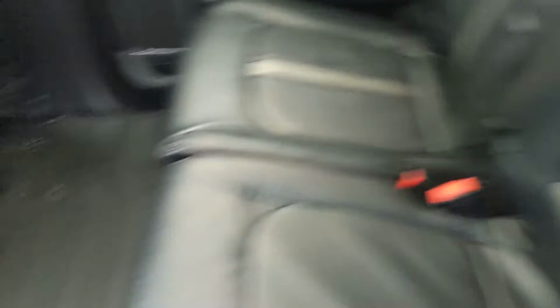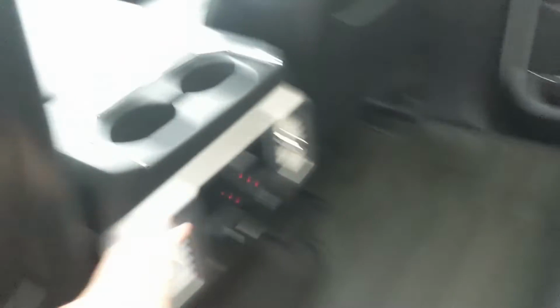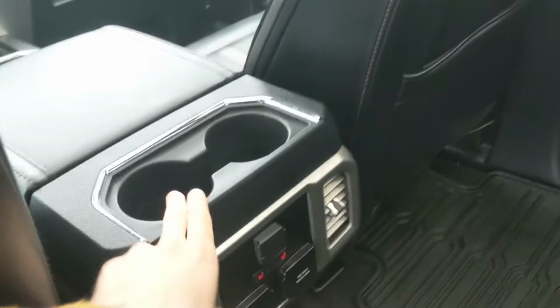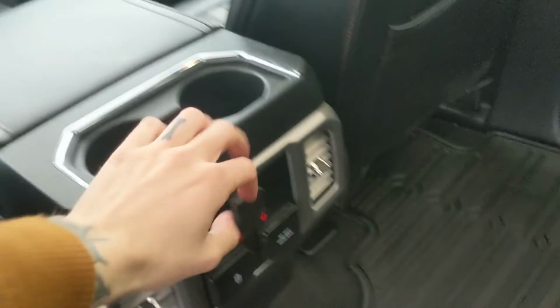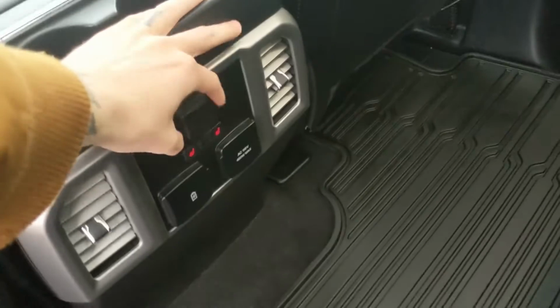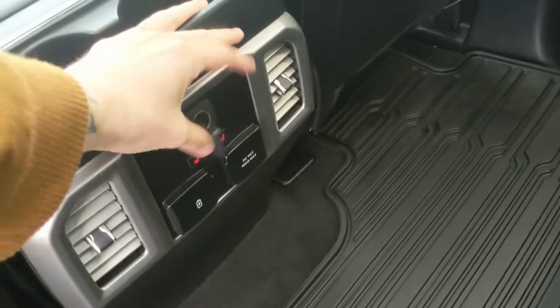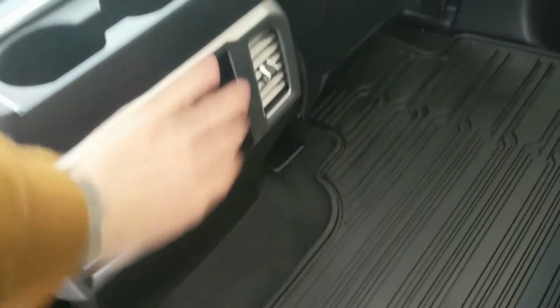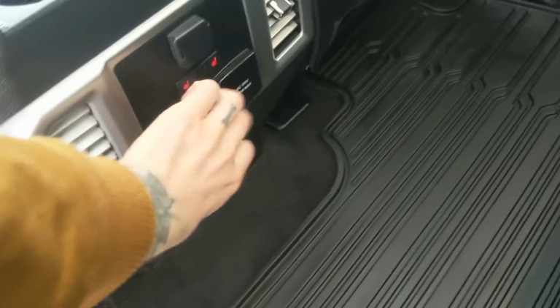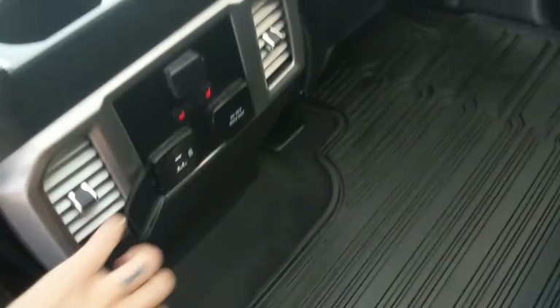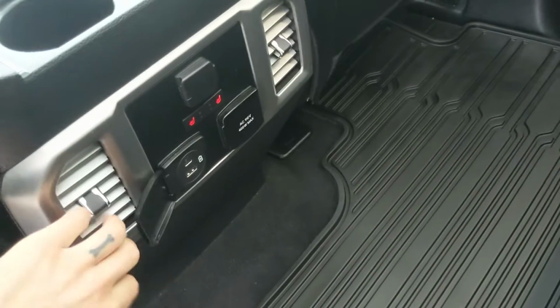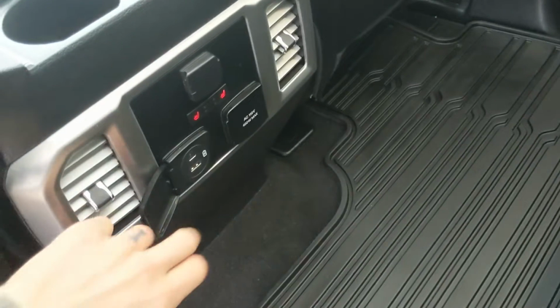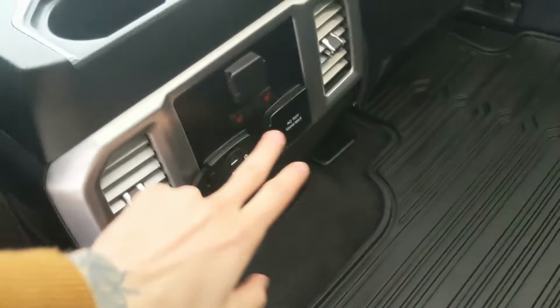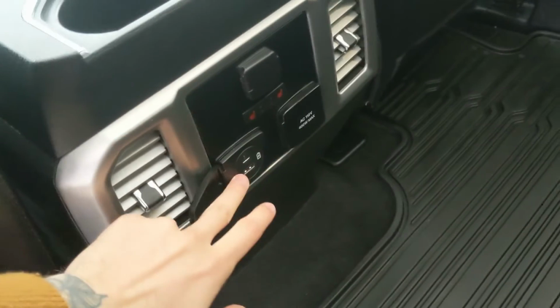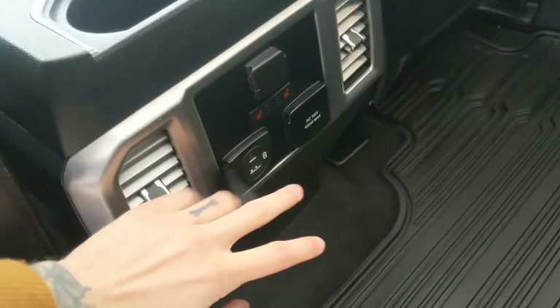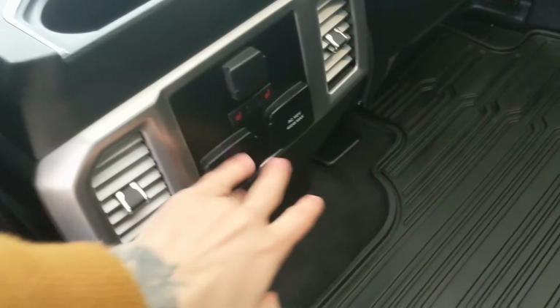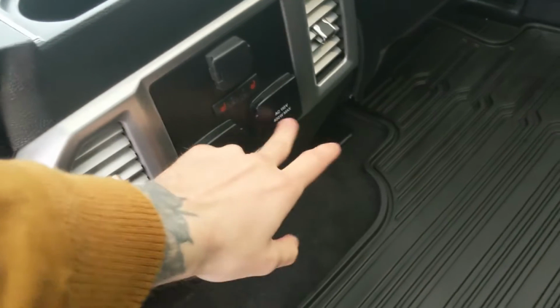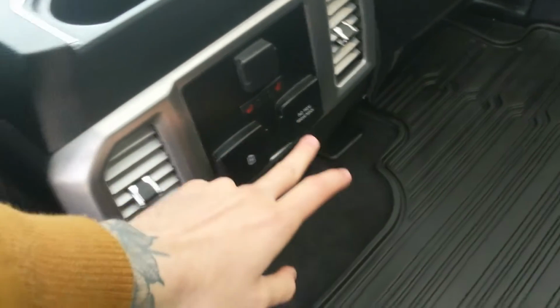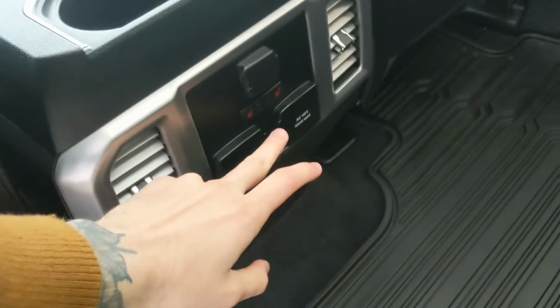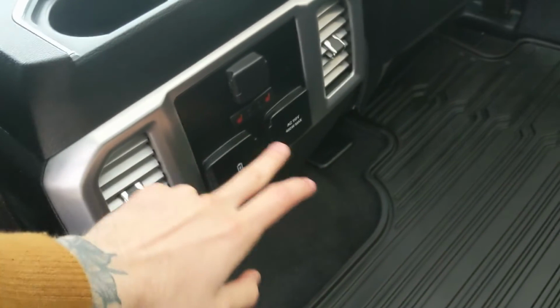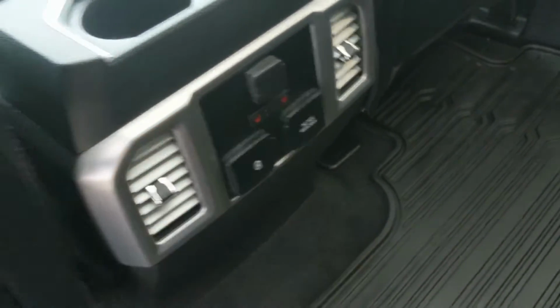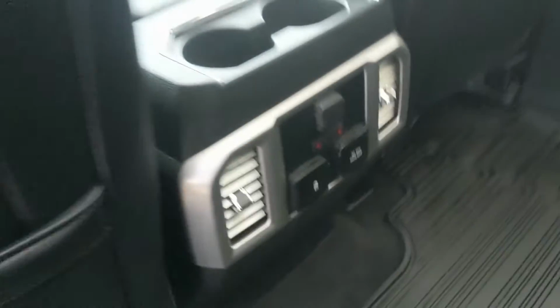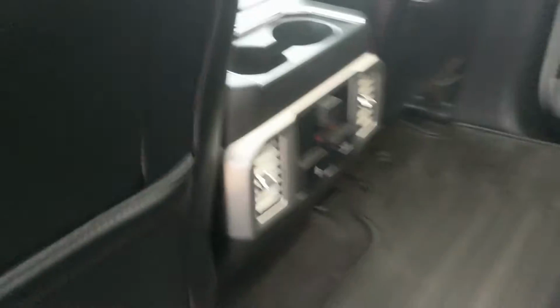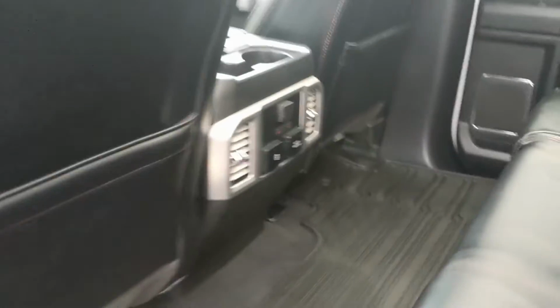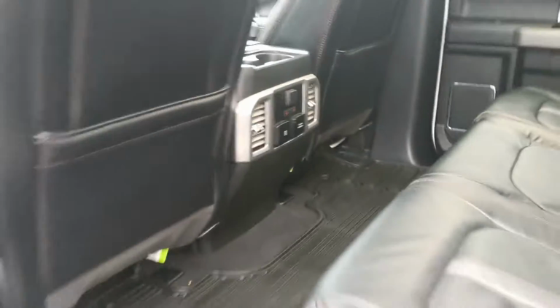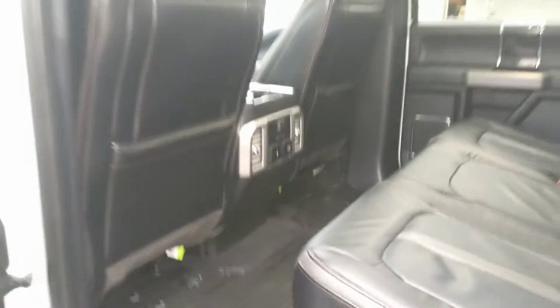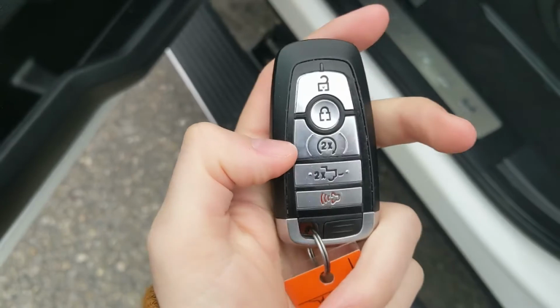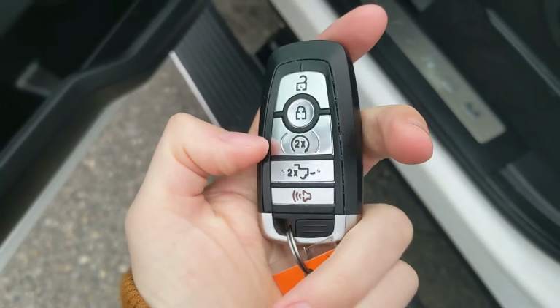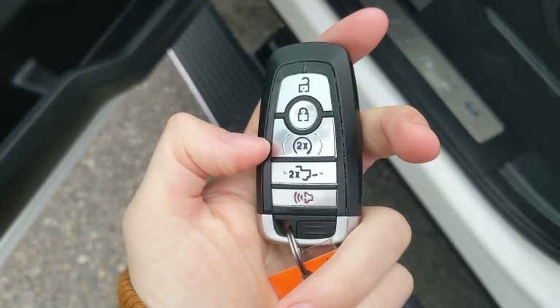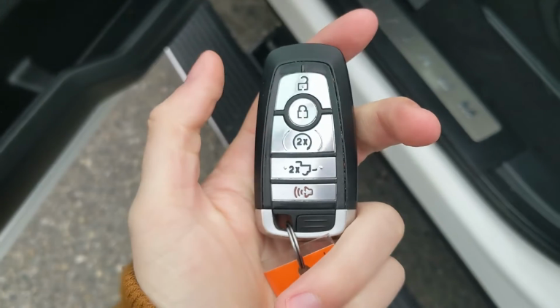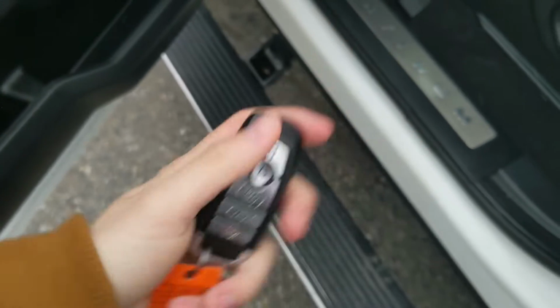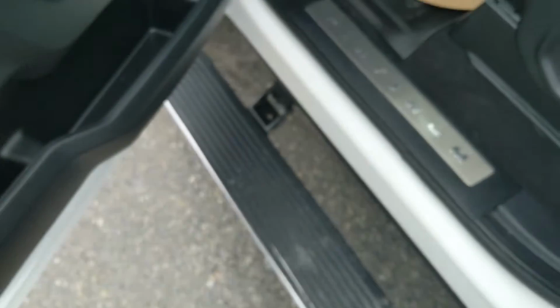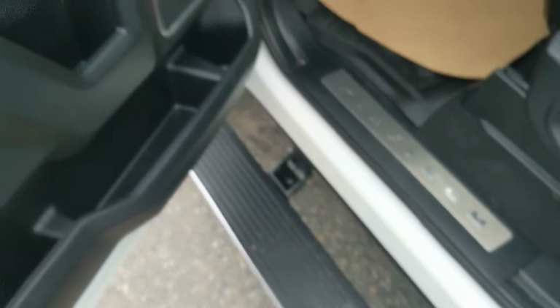In the middle you have fold-out armrests with two cup holders, as well as two more cup holders, a 12-volt outlet, a USB, a USB-C, and a 110-volt power outlet, plus heated rear seats. This truck also has a remote start, so no need to go outside on those cold mornings to warm up your vehicle.